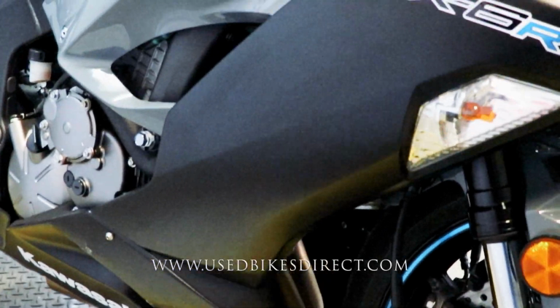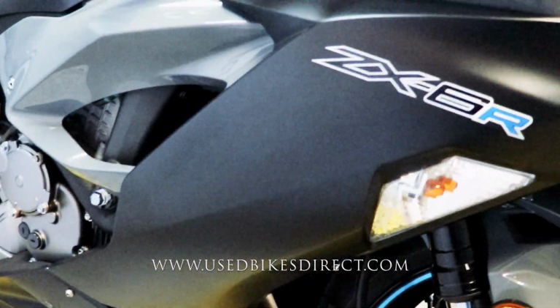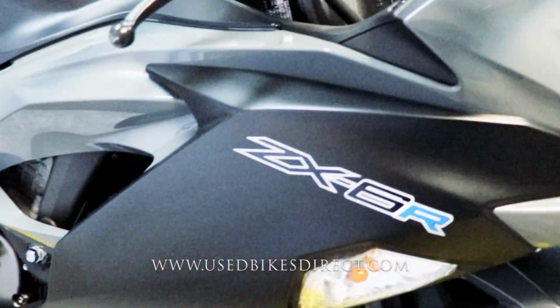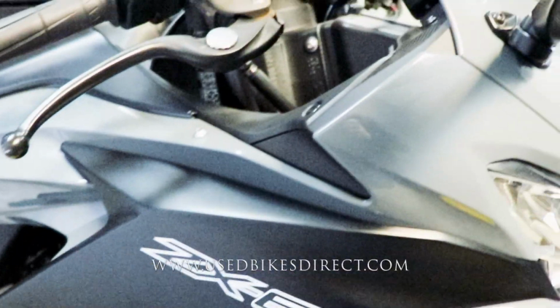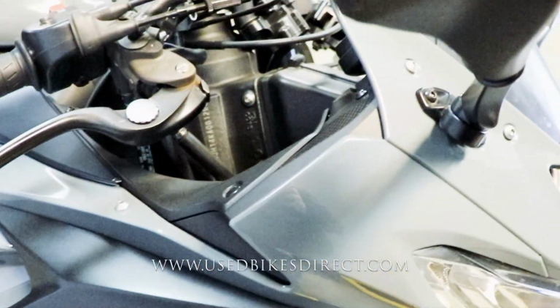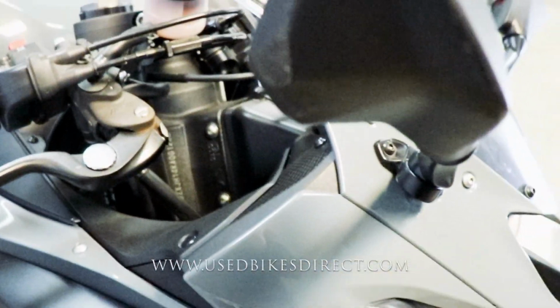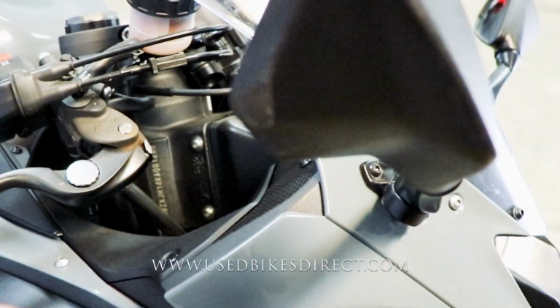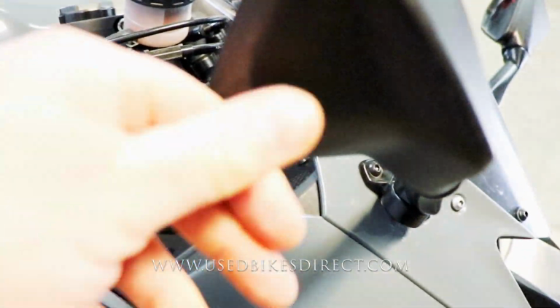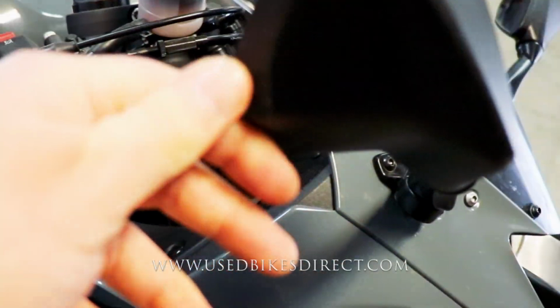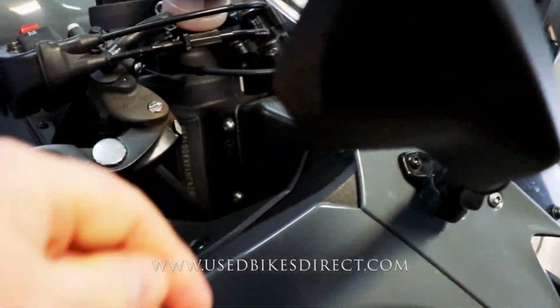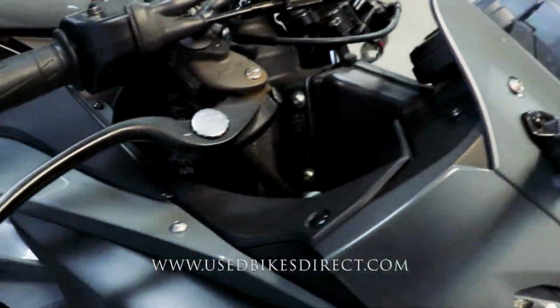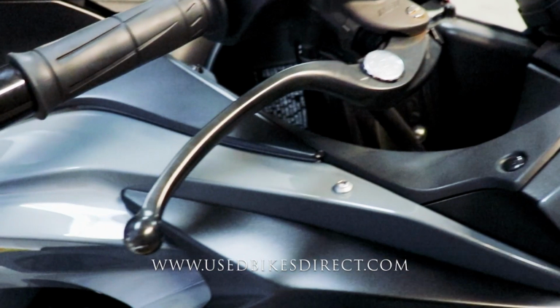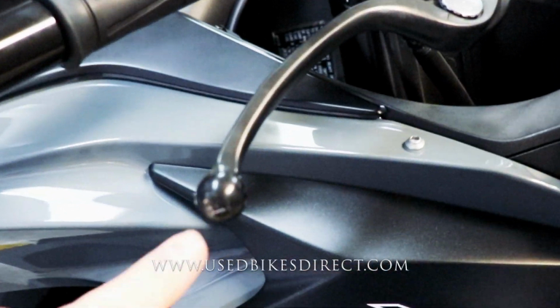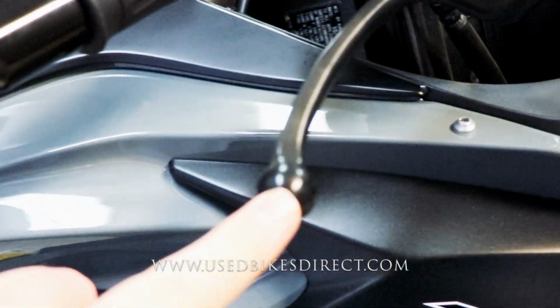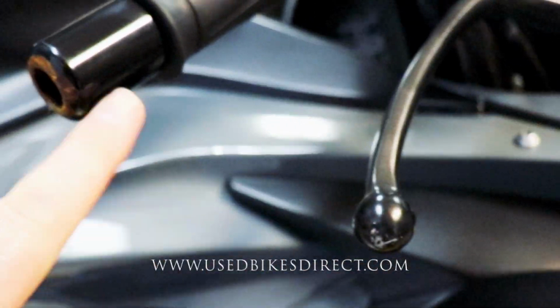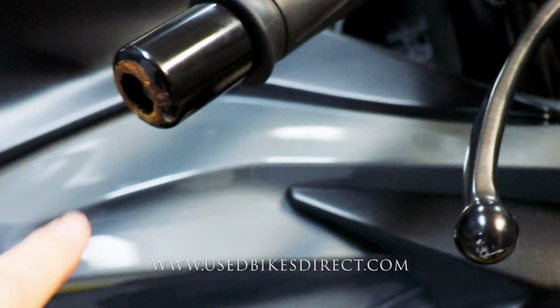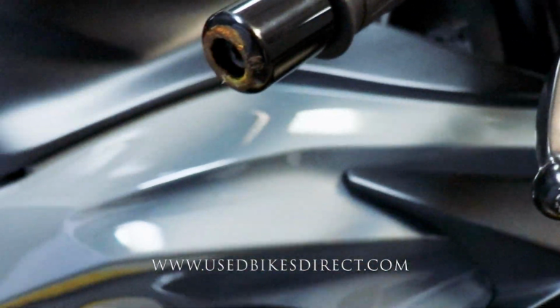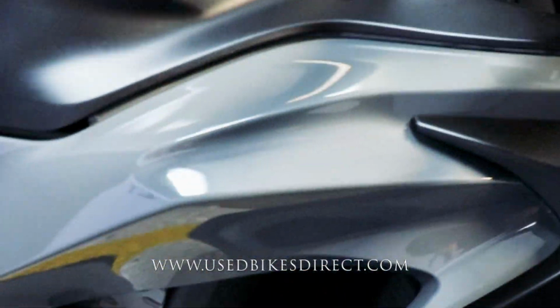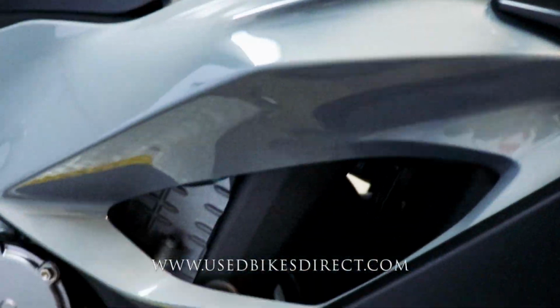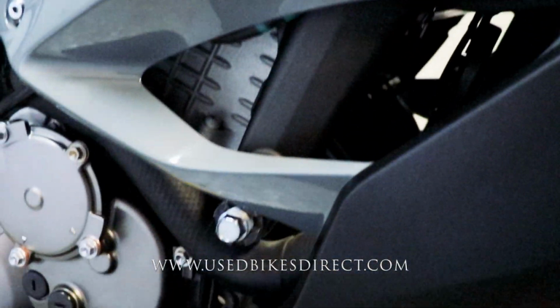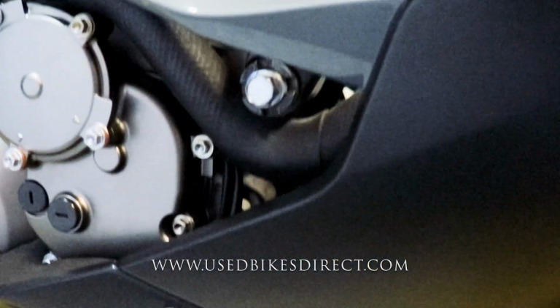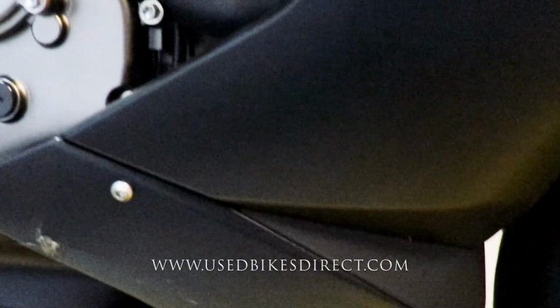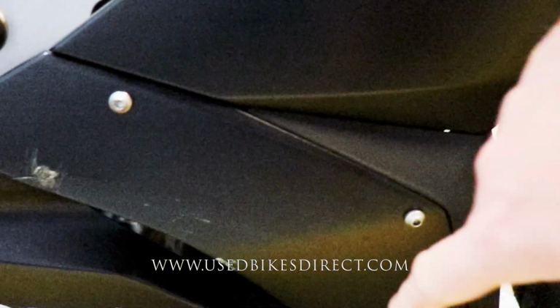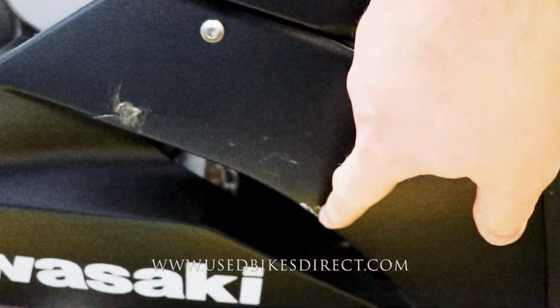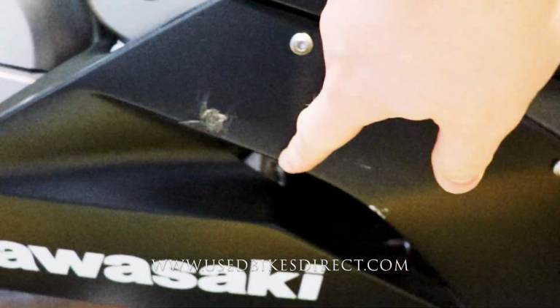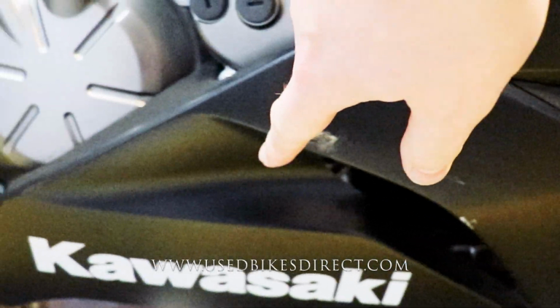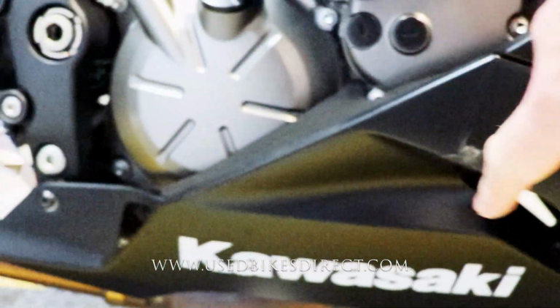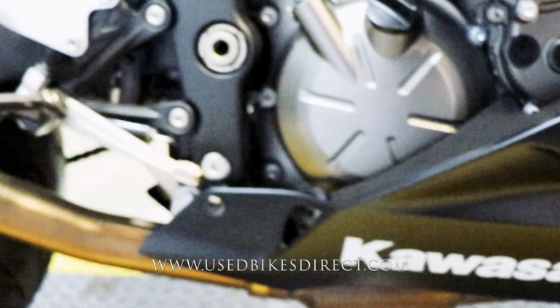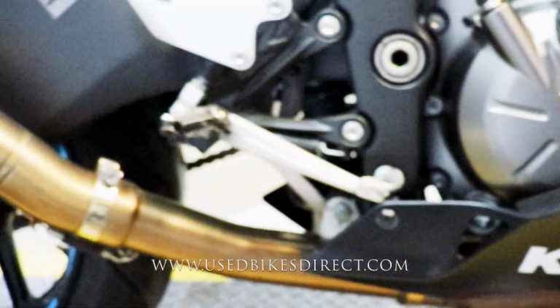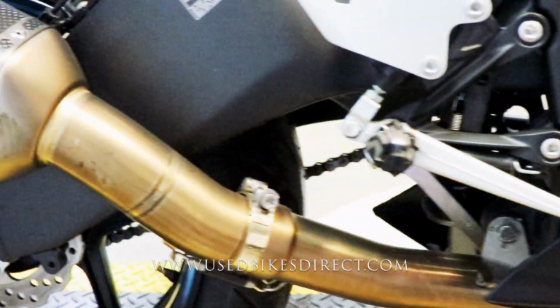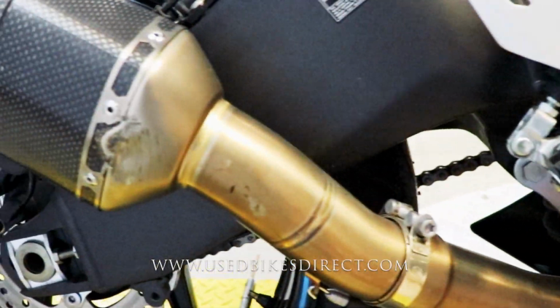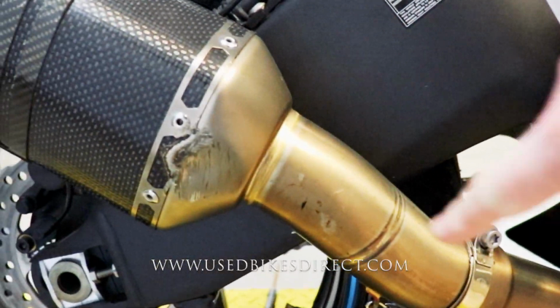Just a few spots to point out to you — just like what you see on the side of this mirror here, as well as a couple of scrapes on the edge of that brake lever and bar end. As we come all the way down low, you're going to see a few scratches in the plastic here, and that does extend to the back to the exhaust itself.